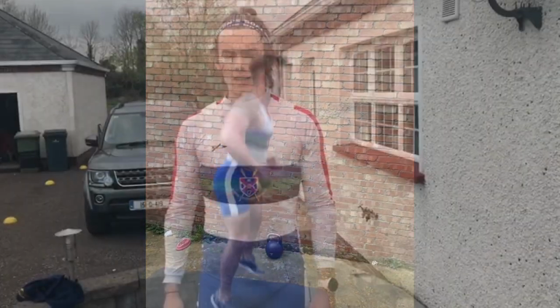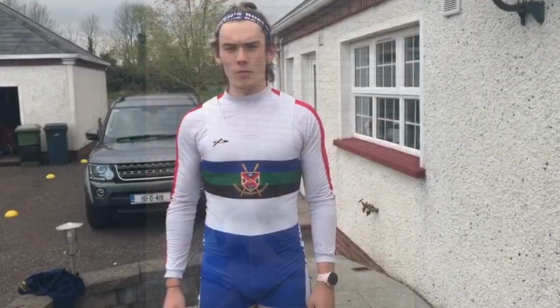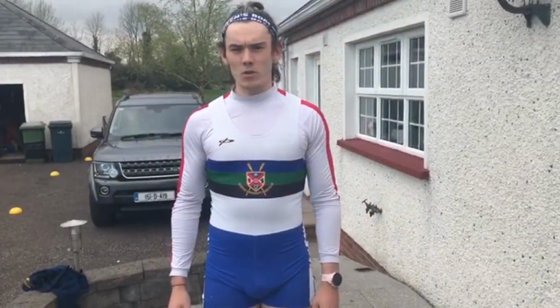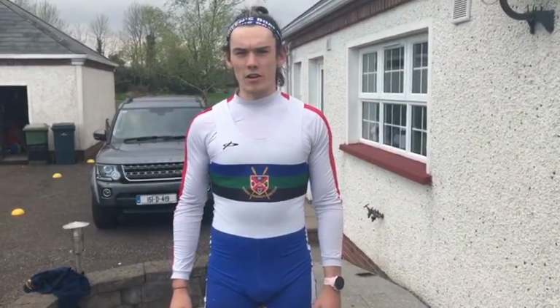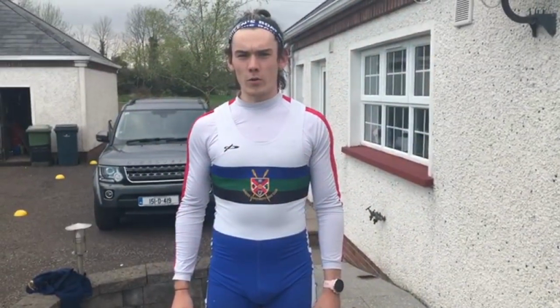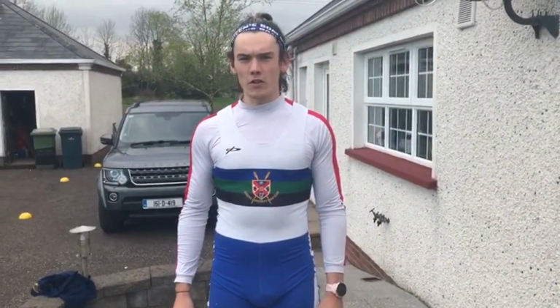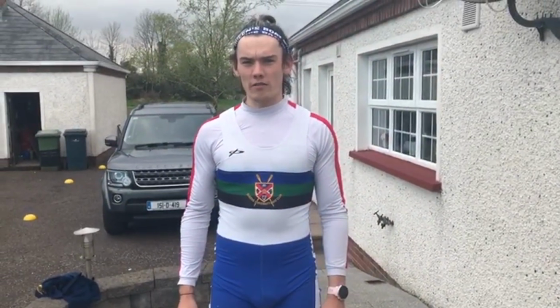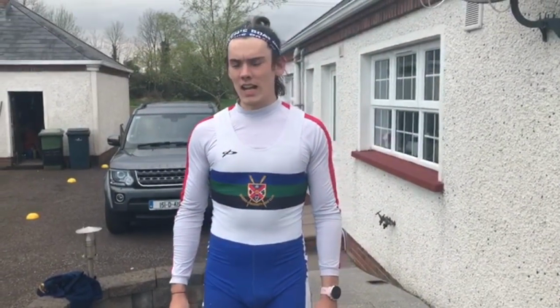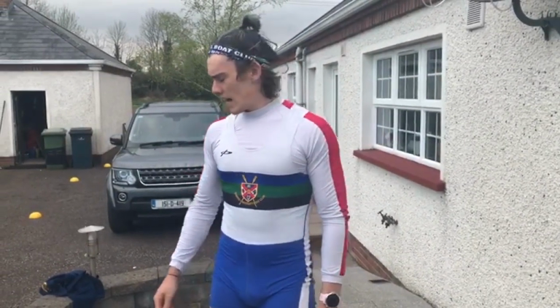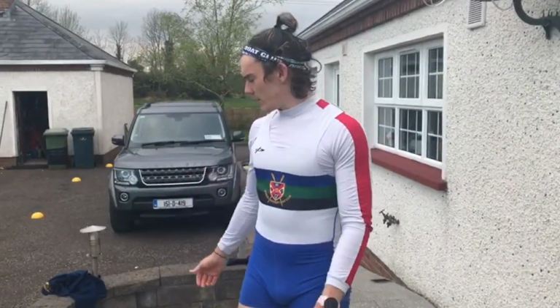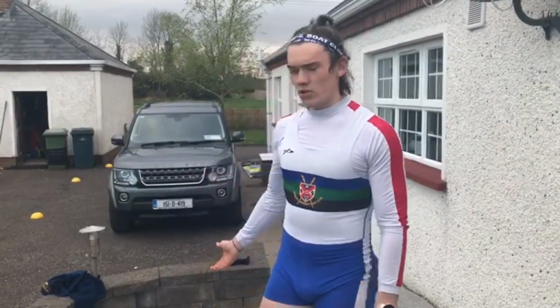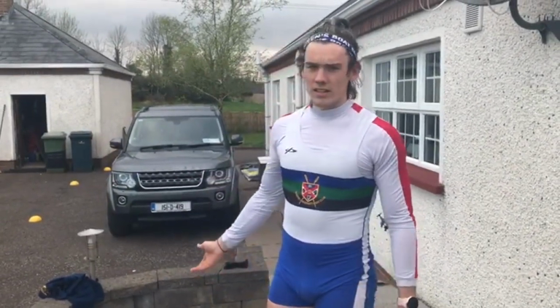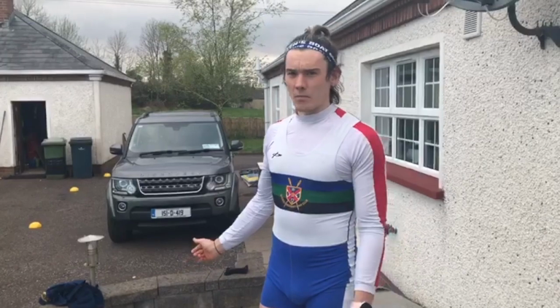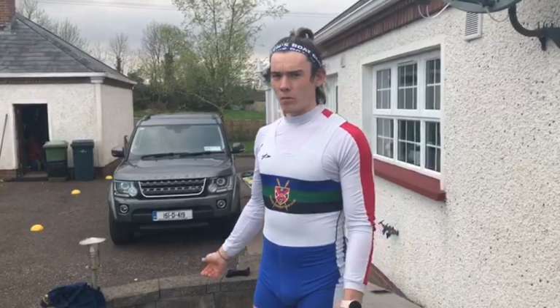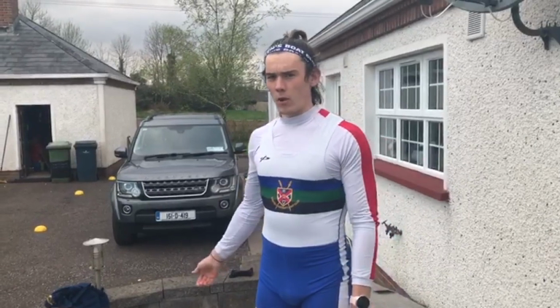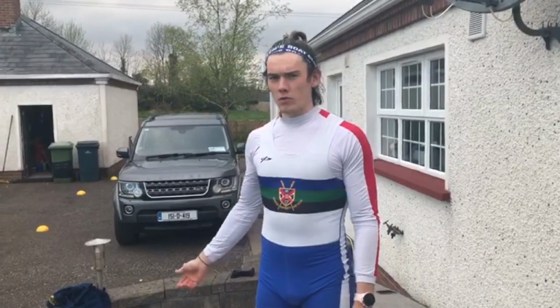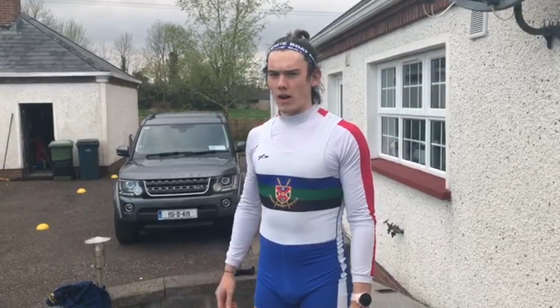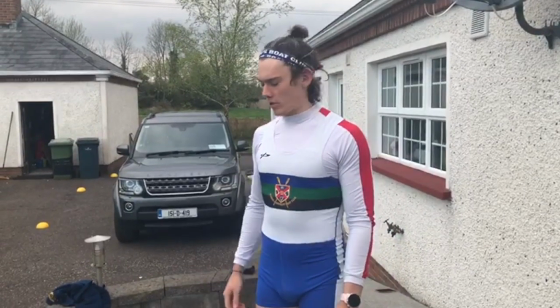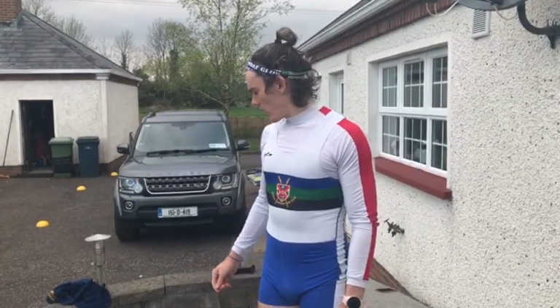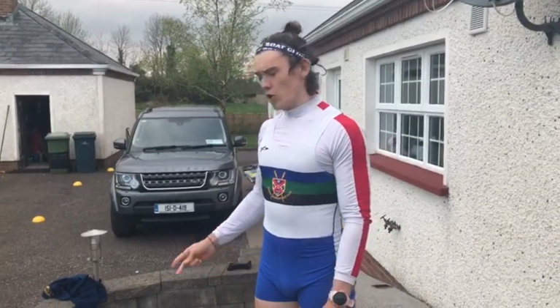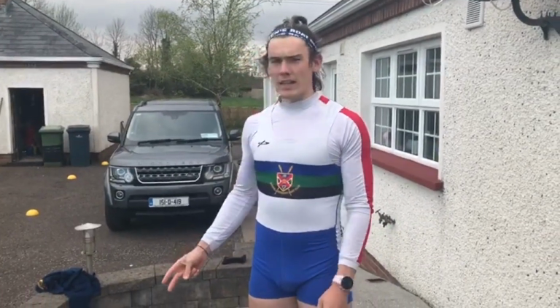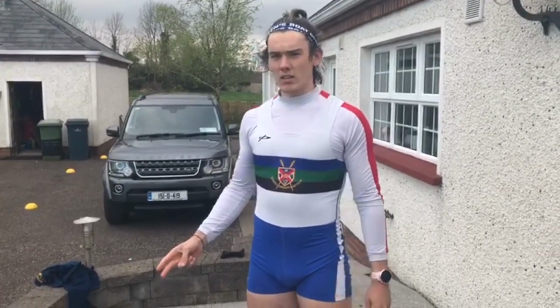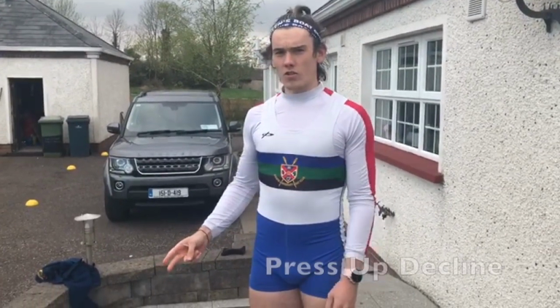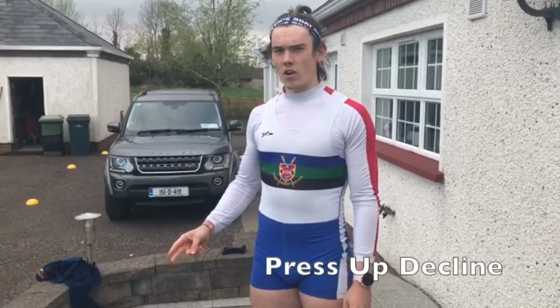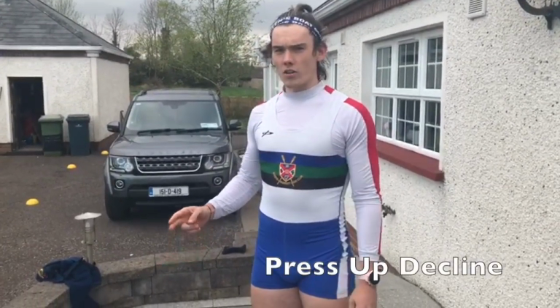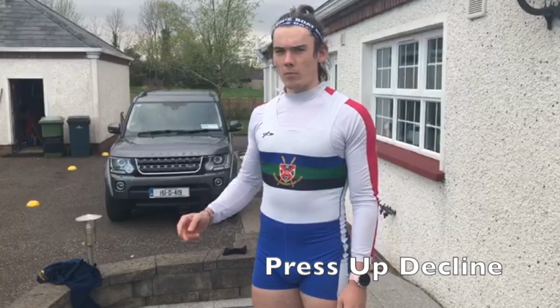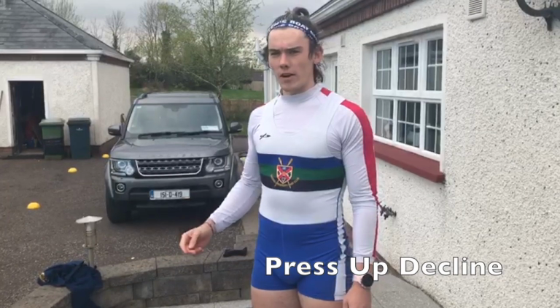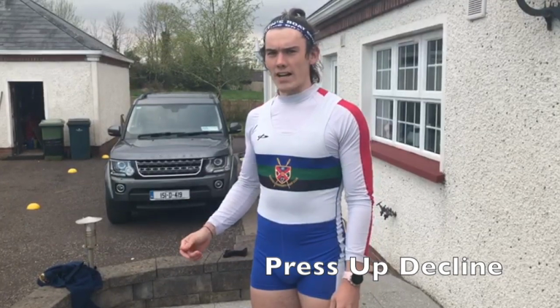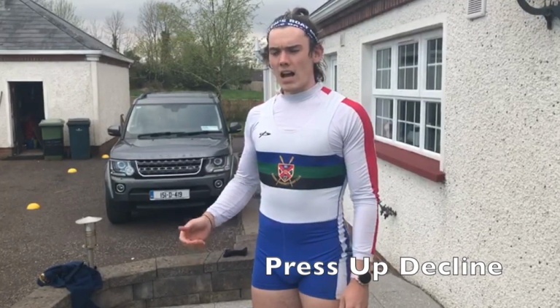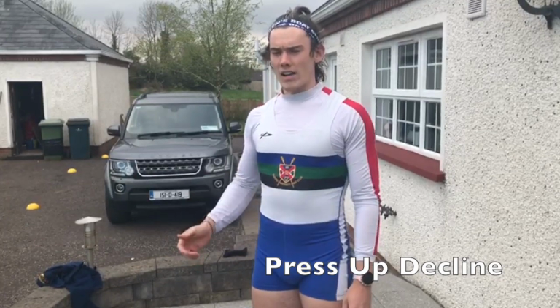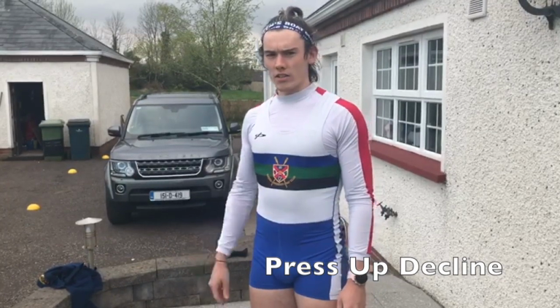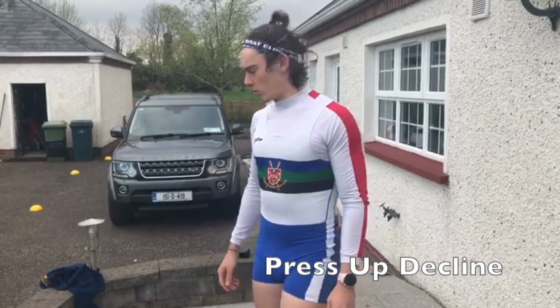Hello, my name is Ross Corrigan from Queen's University Belfast and I'm going to be demonstrating the decline push-up off a box for the Rowing Ireland Land circuit. The two main things to concentrate on are your elbows in by your side and your hands underneath your shoulders.